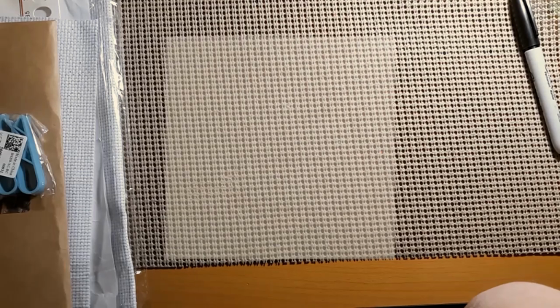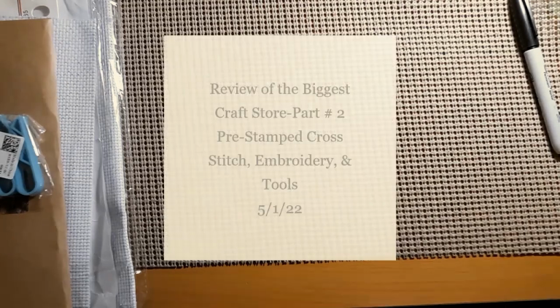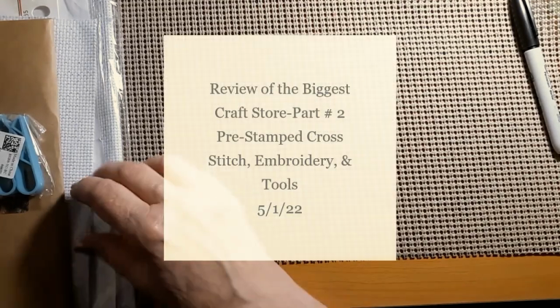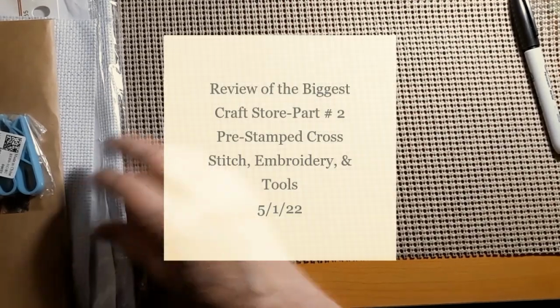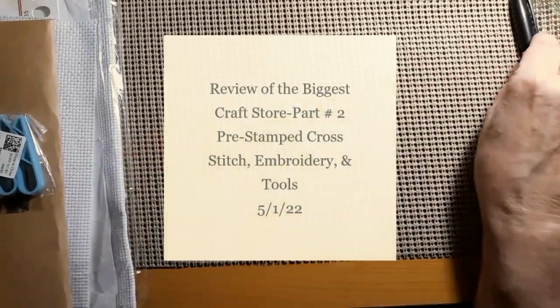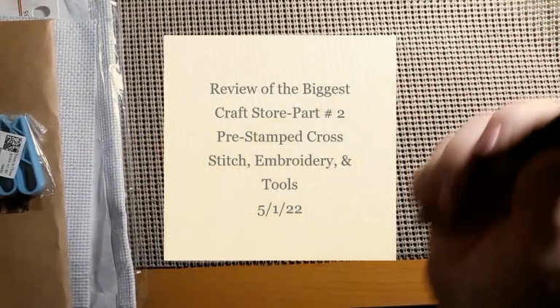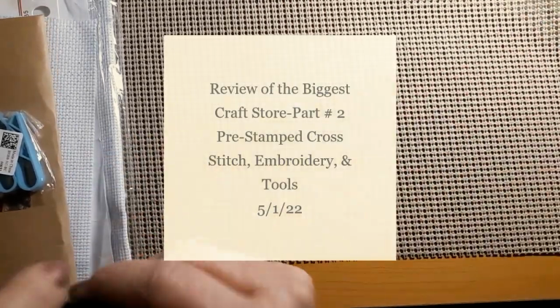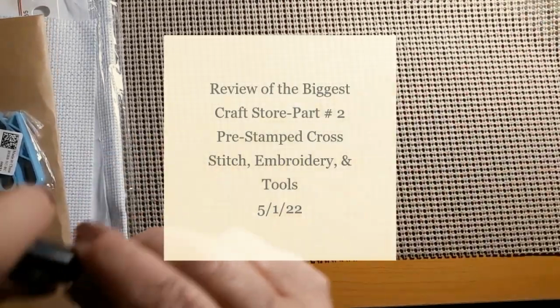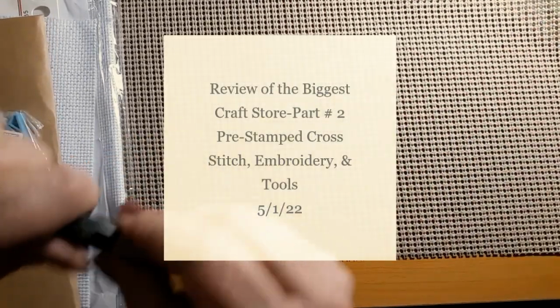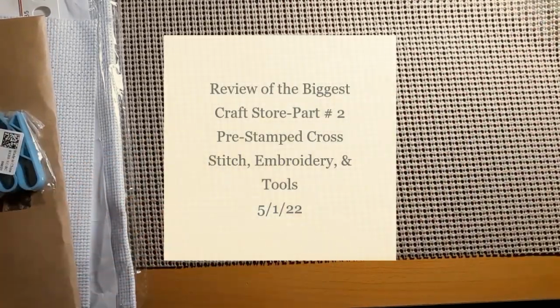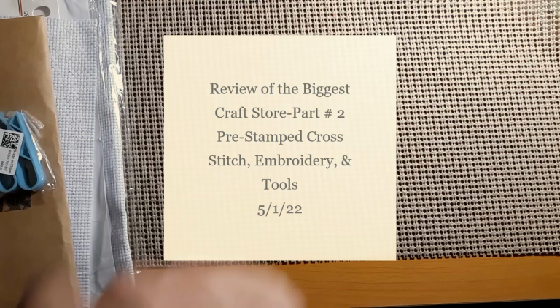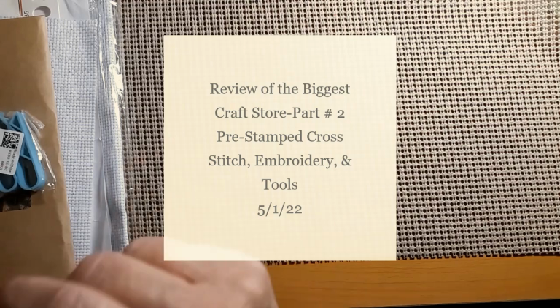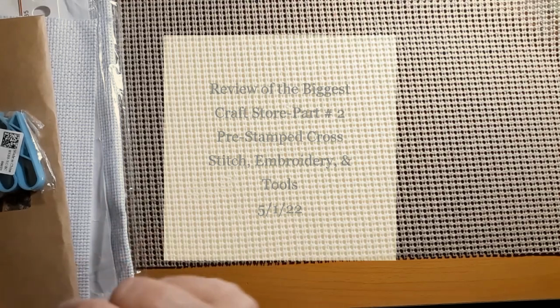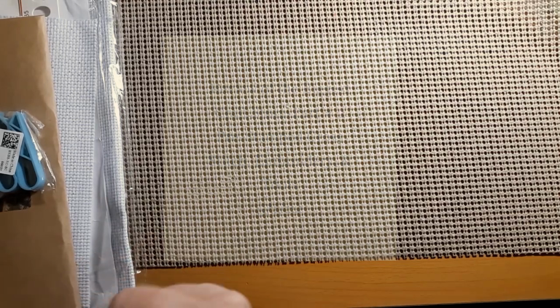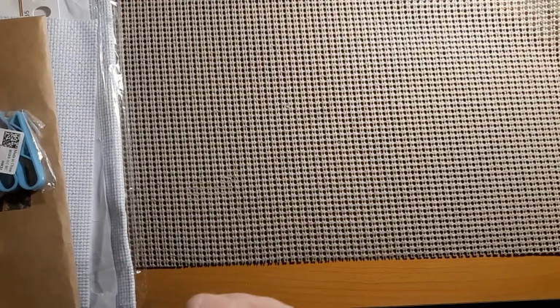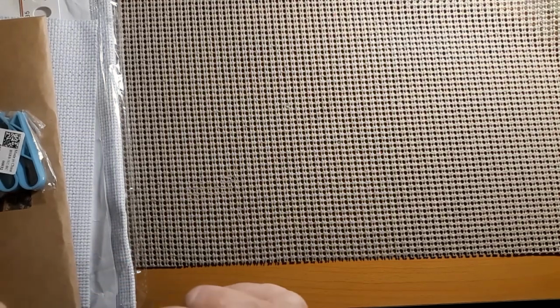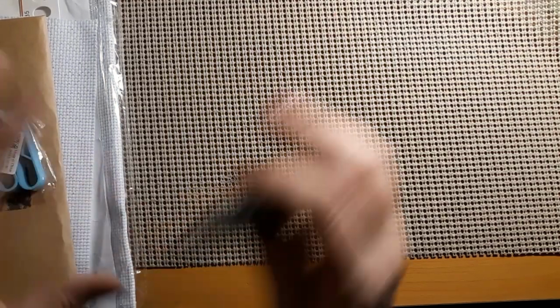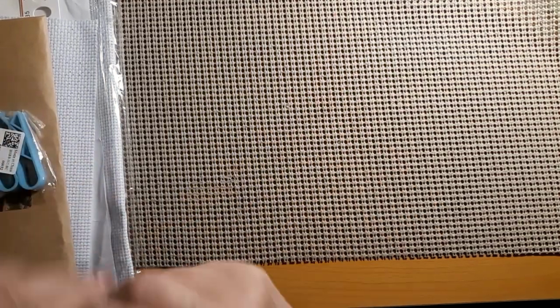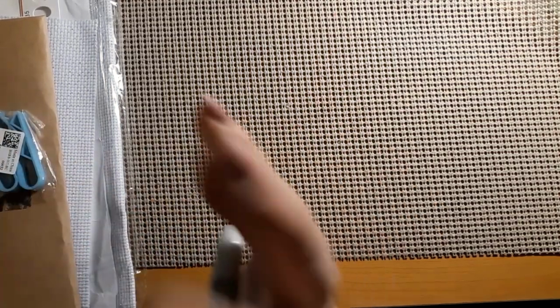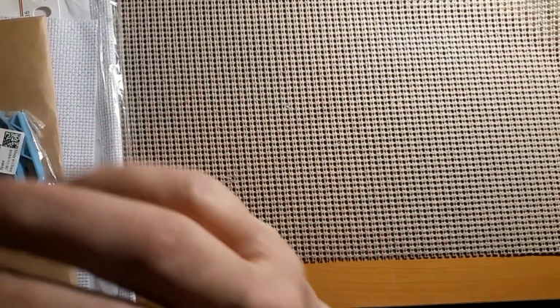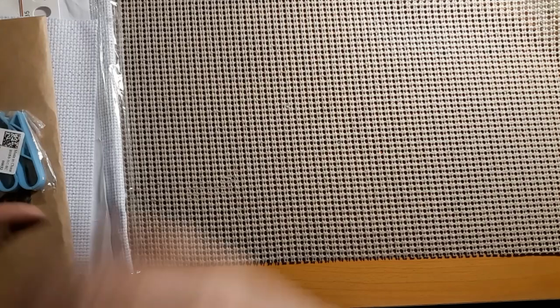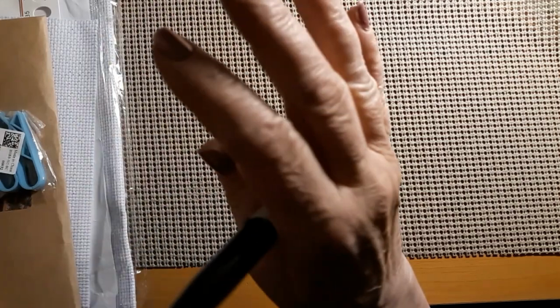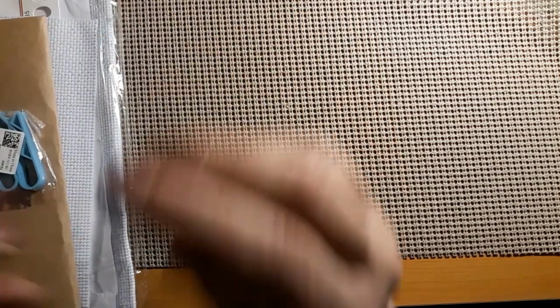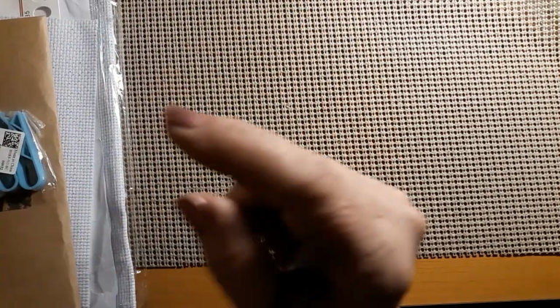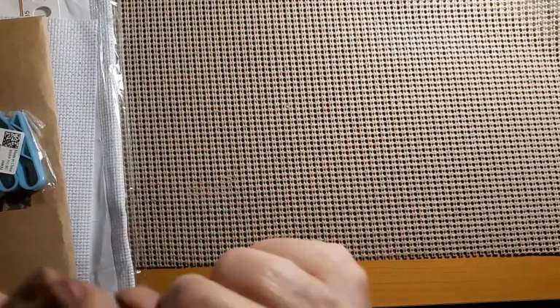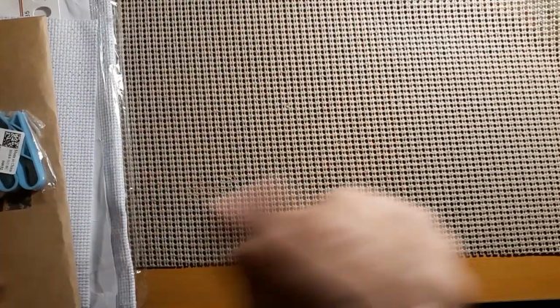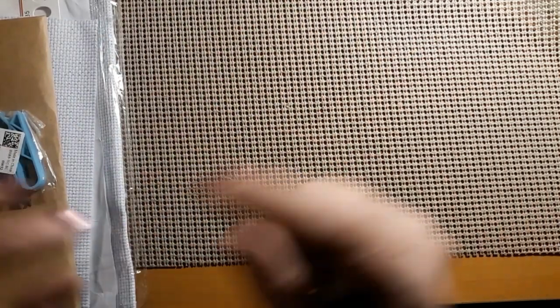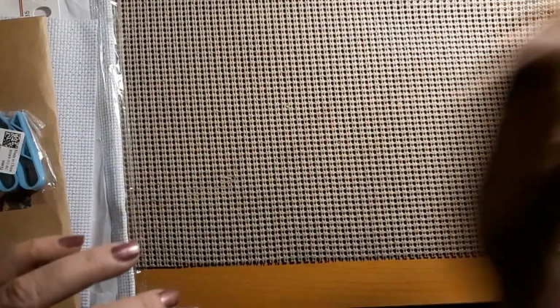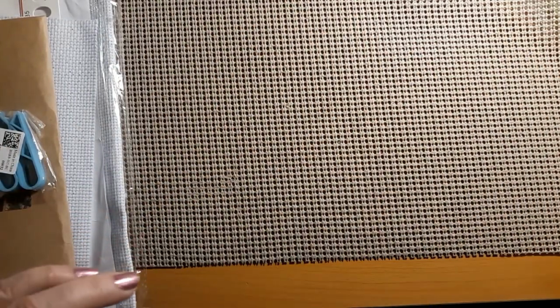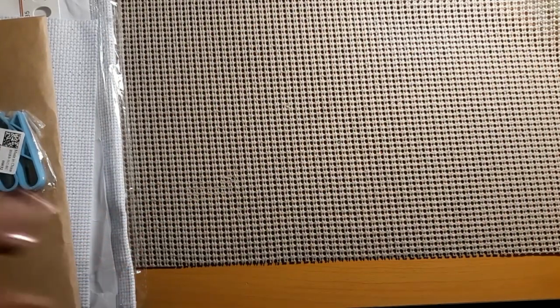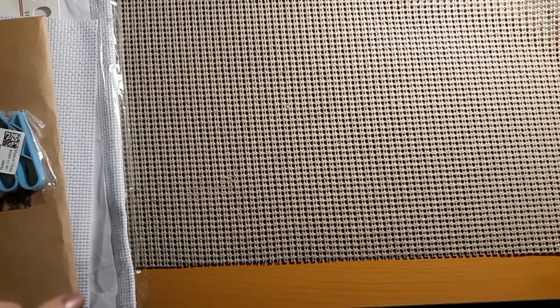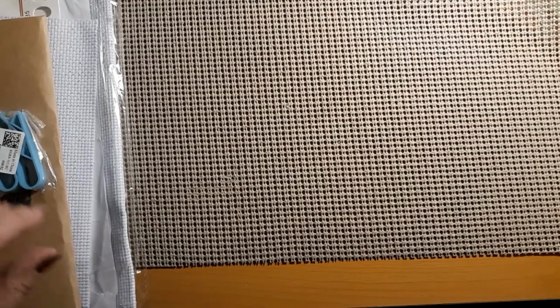Hello everyone and welcome back to my channel. This is Laura with Stitching with Laura. How's everybody doing? Today we have part two of my biggest craft review, and let's get started.